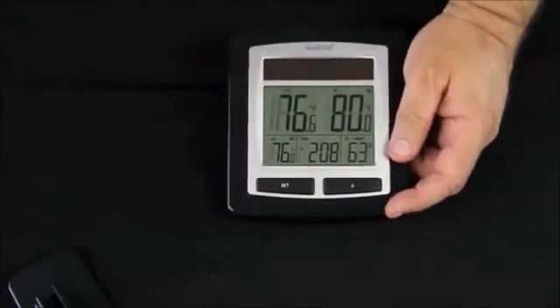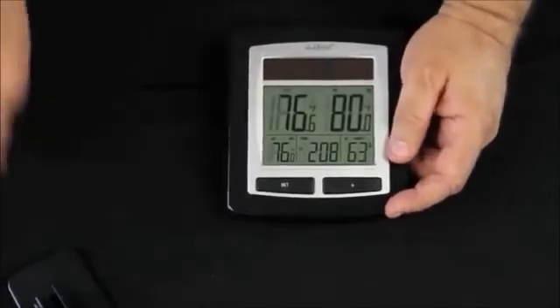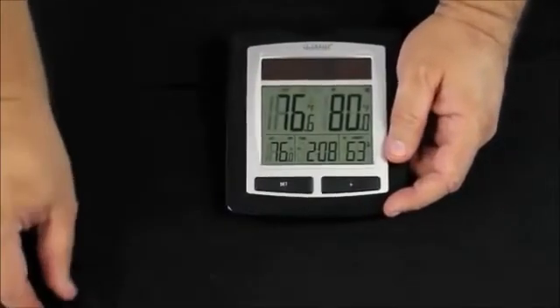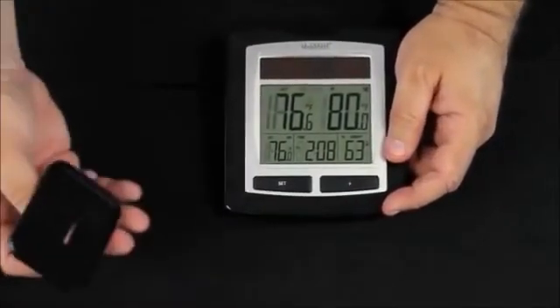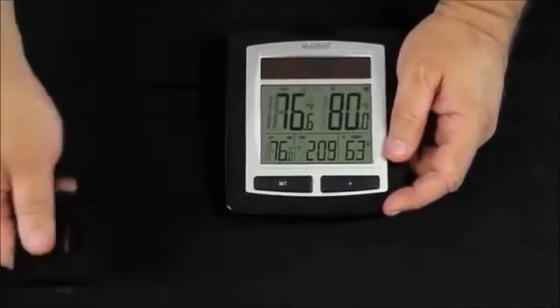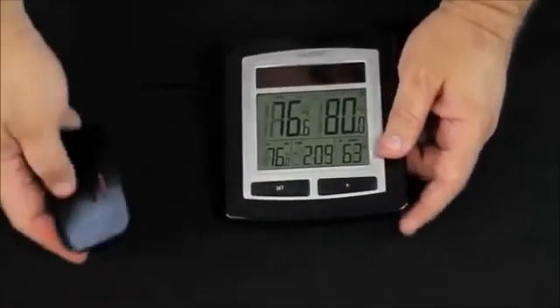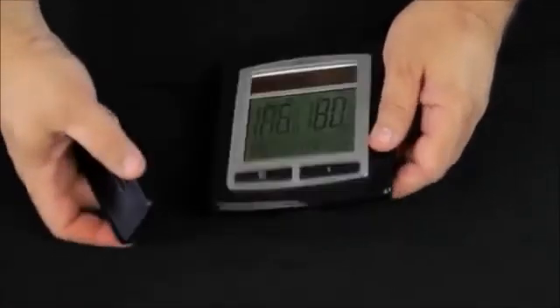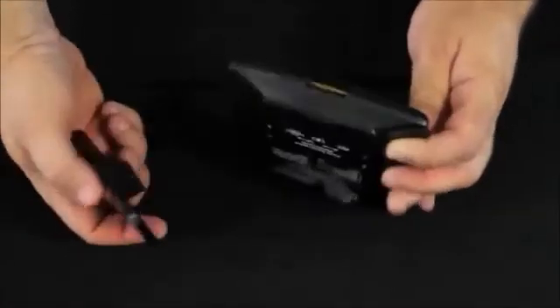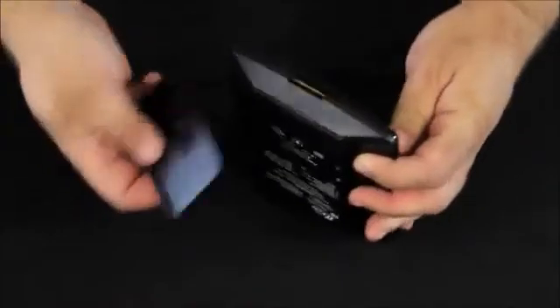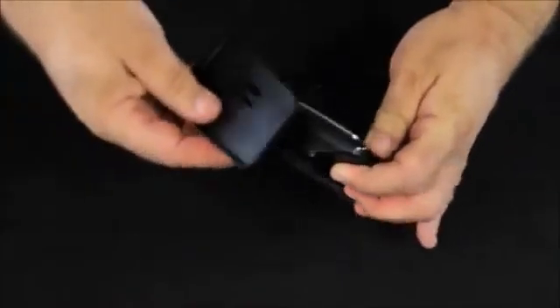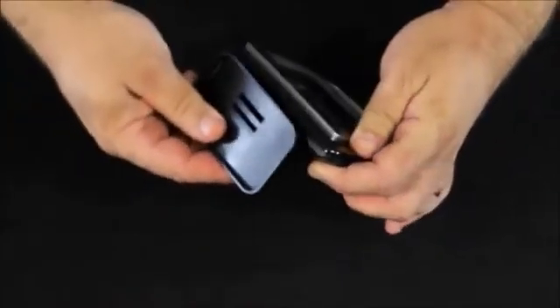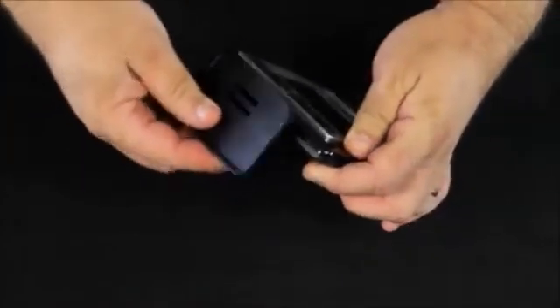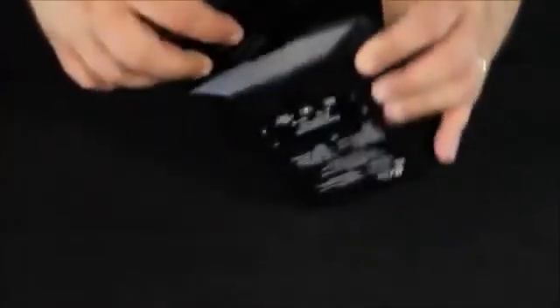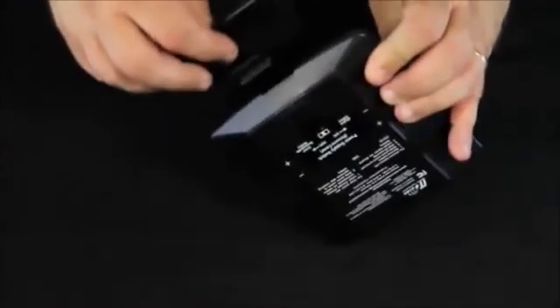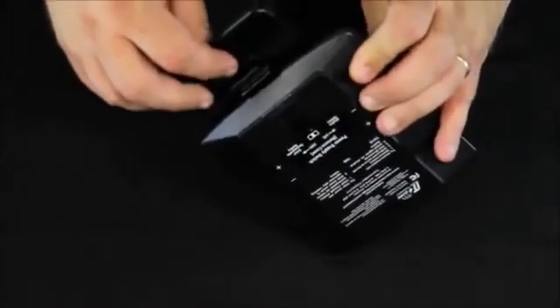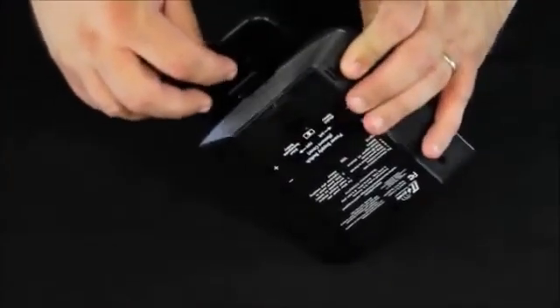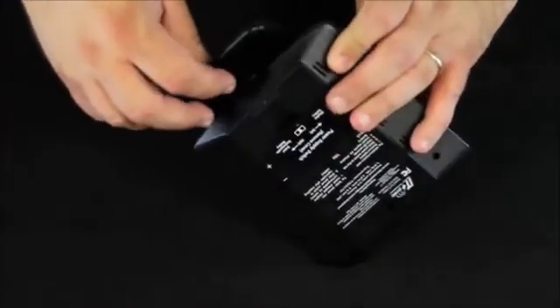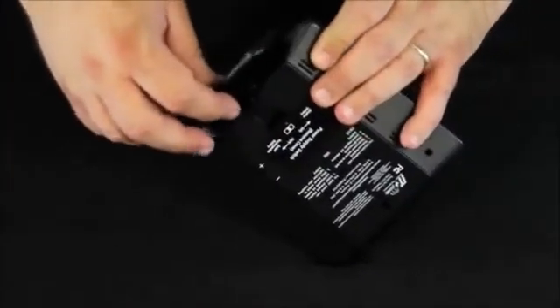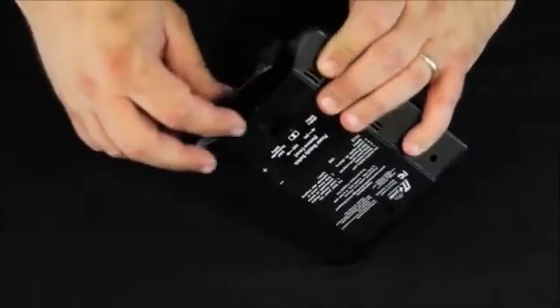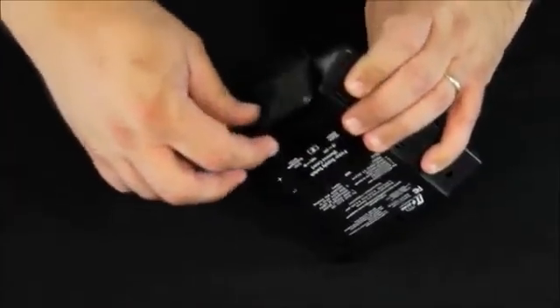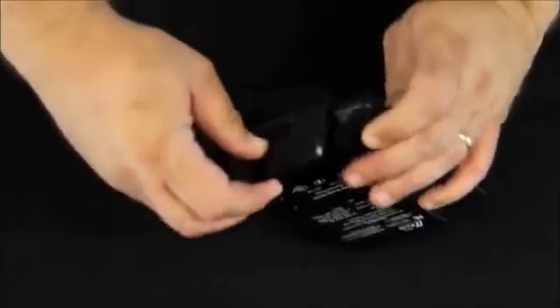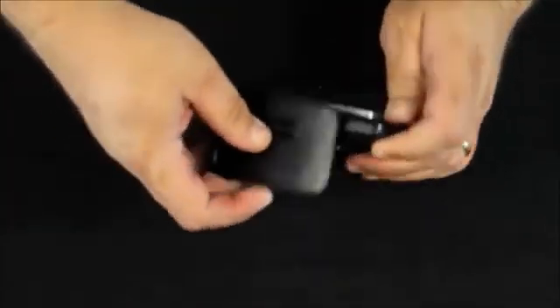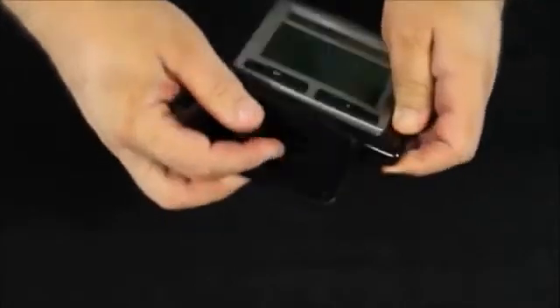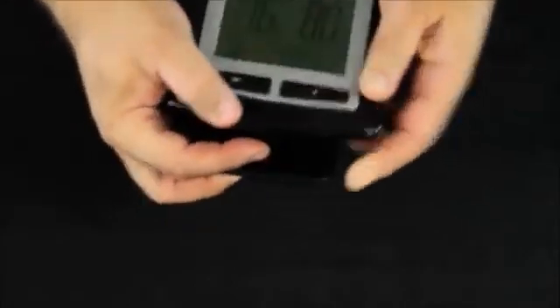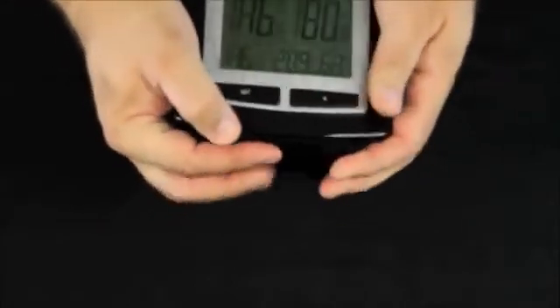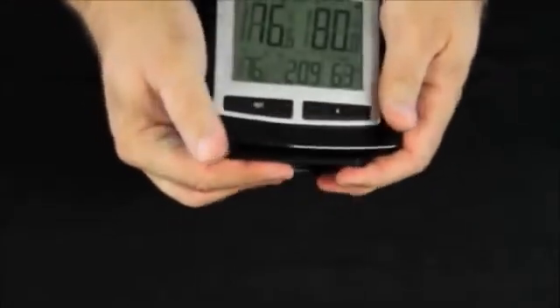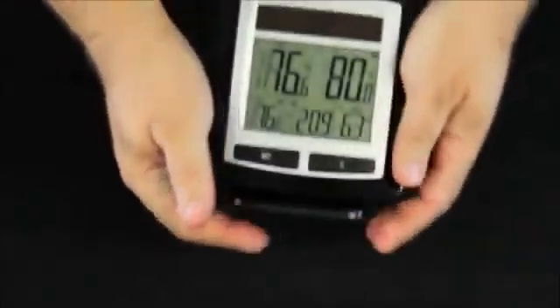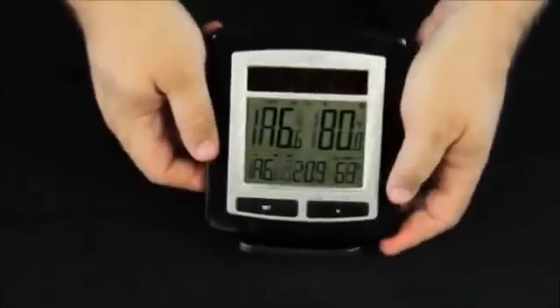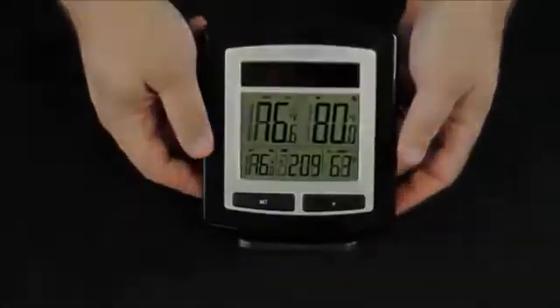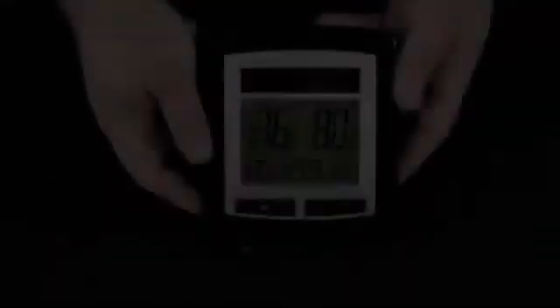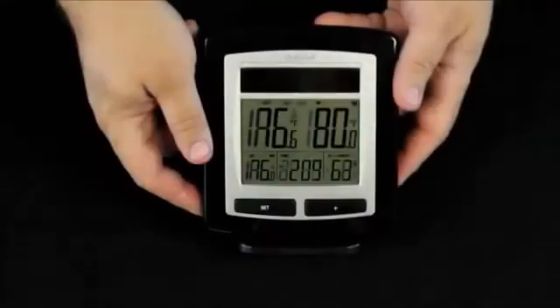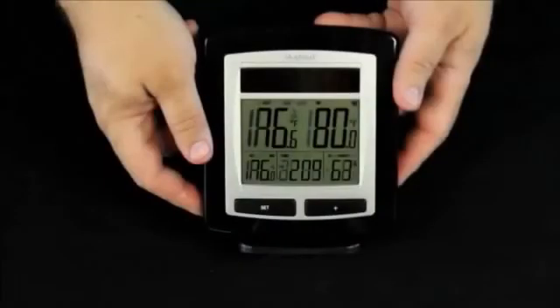The system also comes with a base. Installing the base is very simple — simply put the short peg in and snap it down, and the system base is set up.